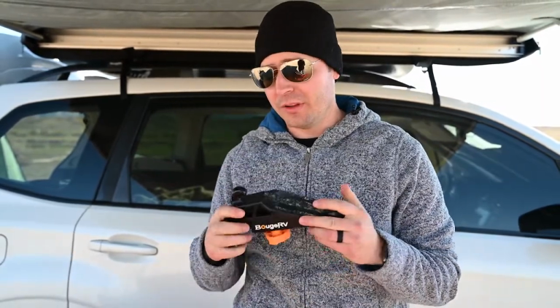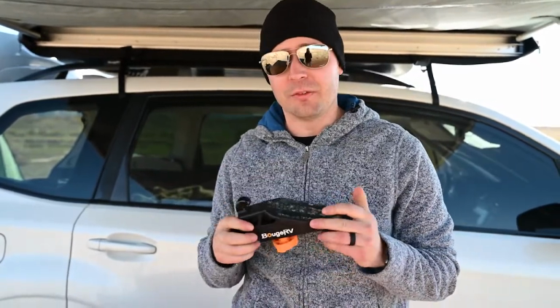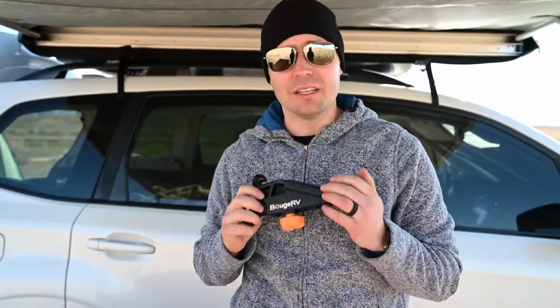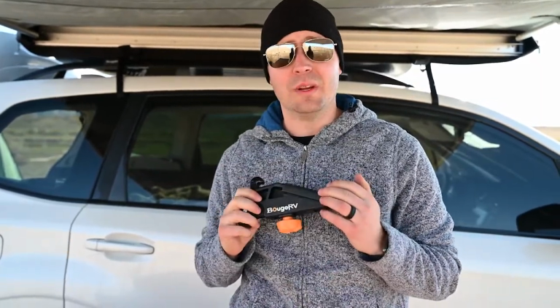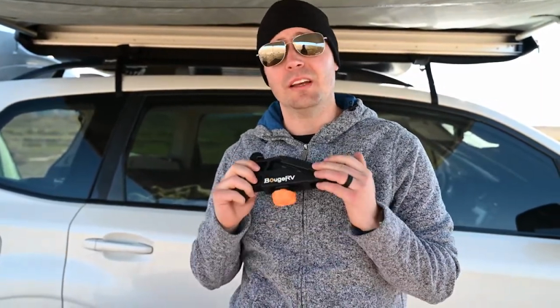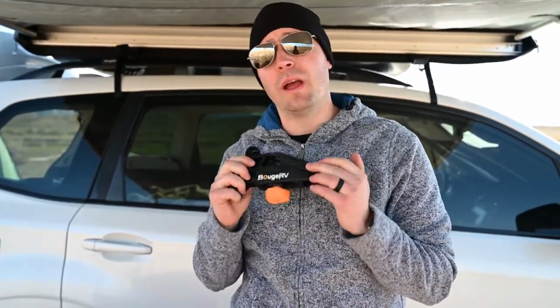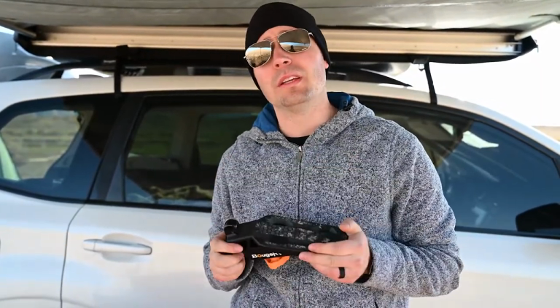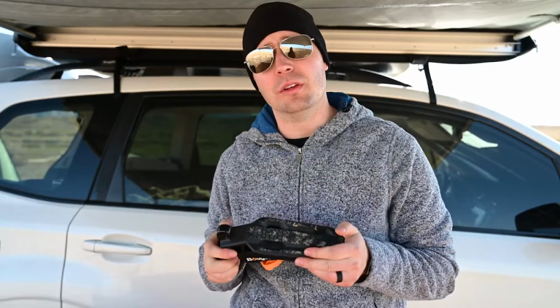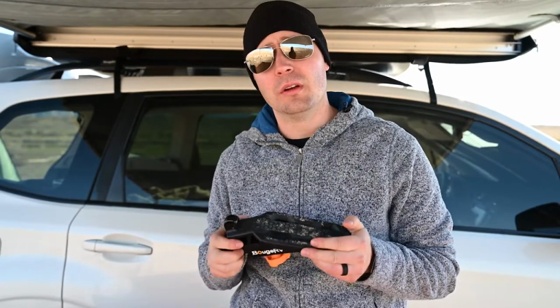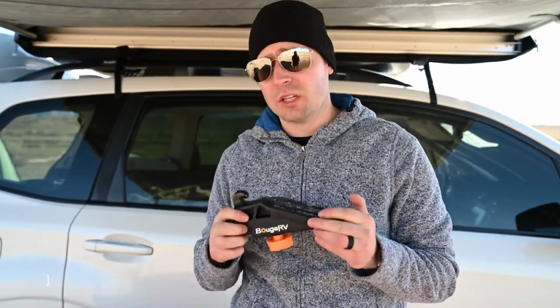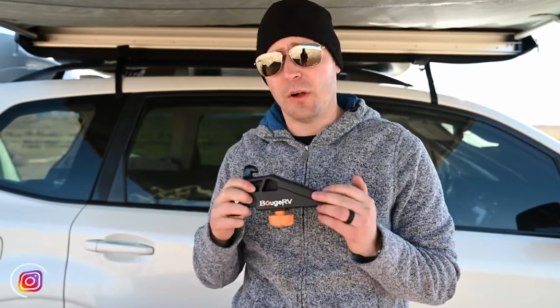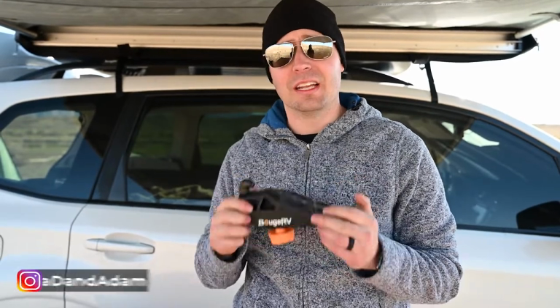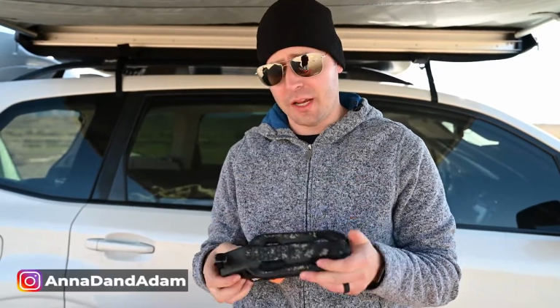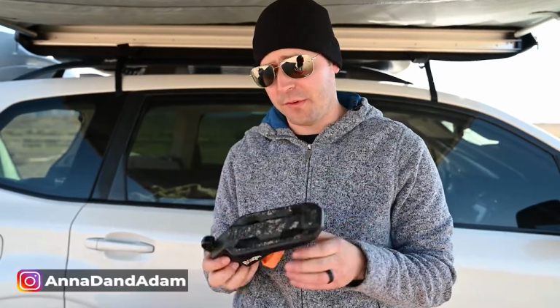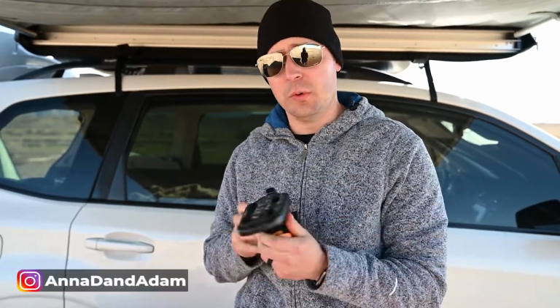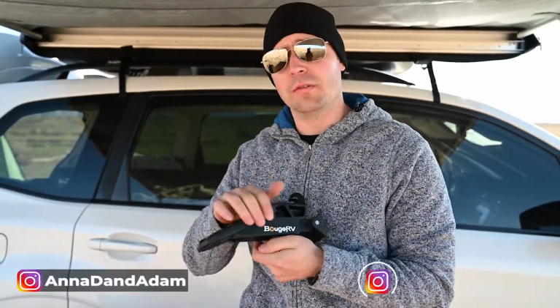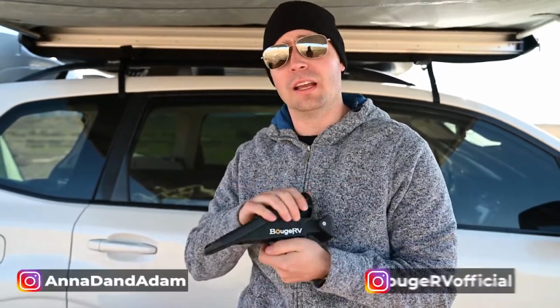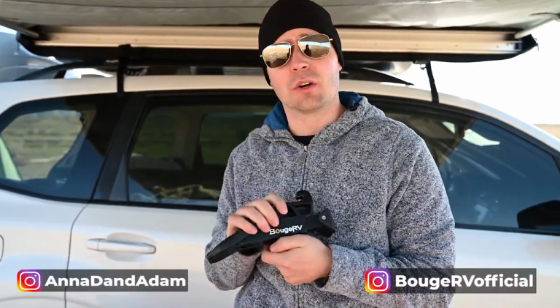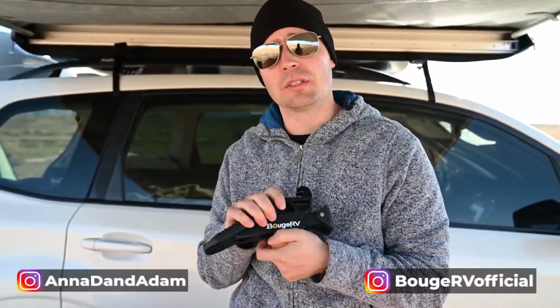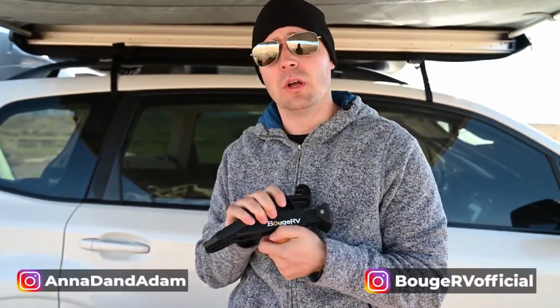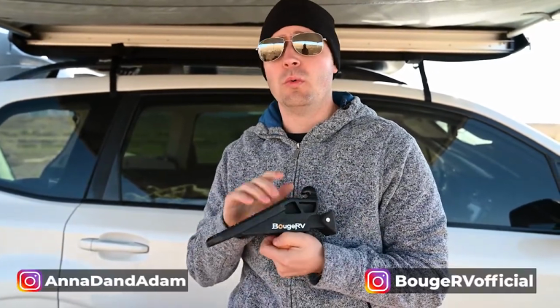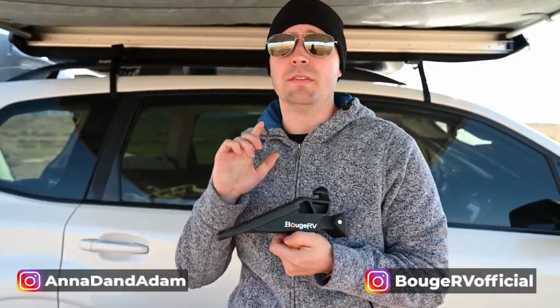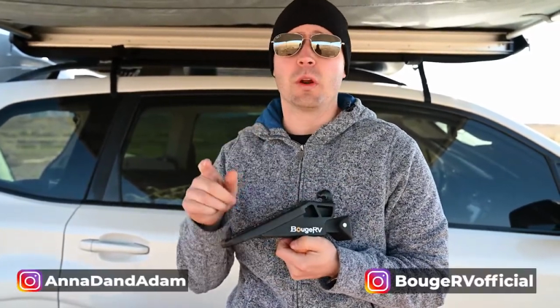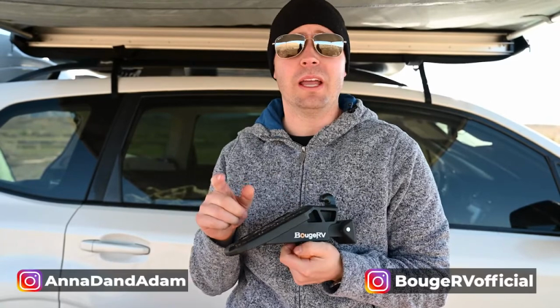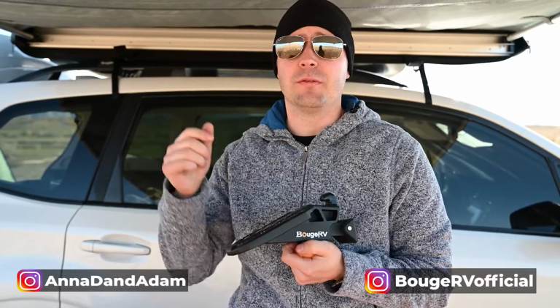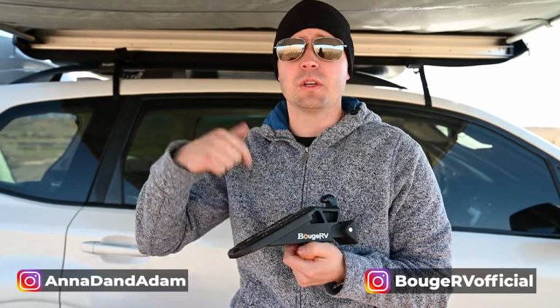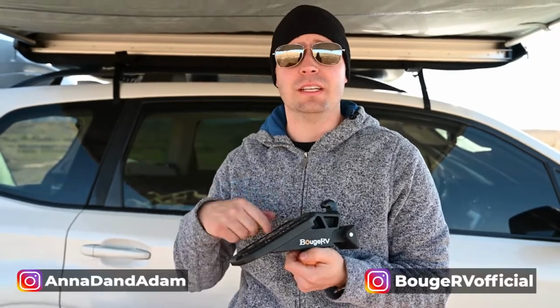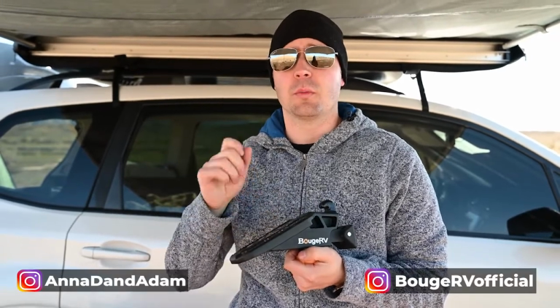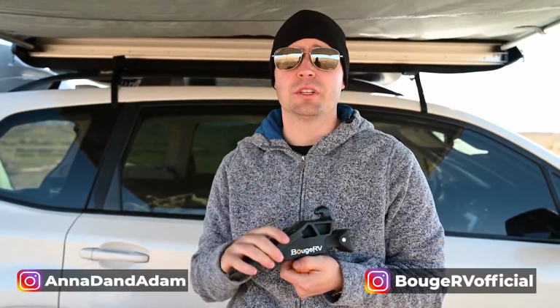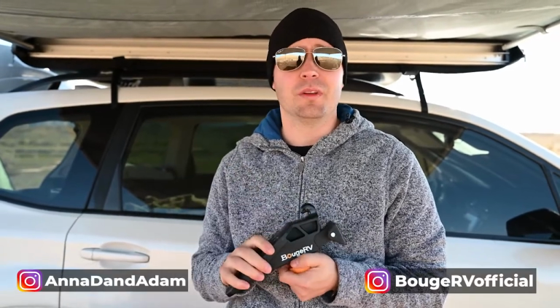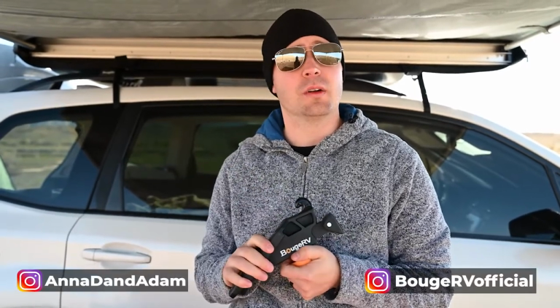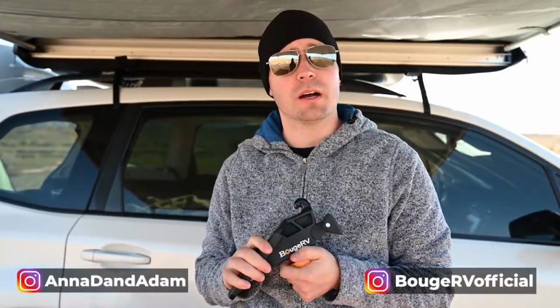Luckily for us, we can give away one of these to you. If you follow us on Instagram and follow Bouj RV on Instagram as well, we'll be giving one away — follow us for details and we'll publish them when this video comes out.